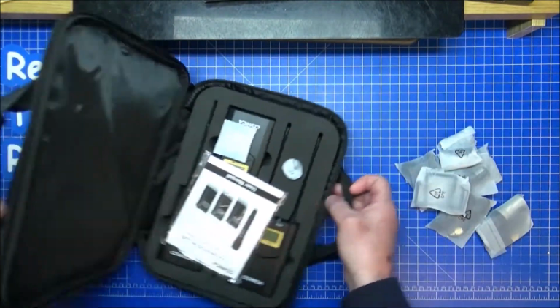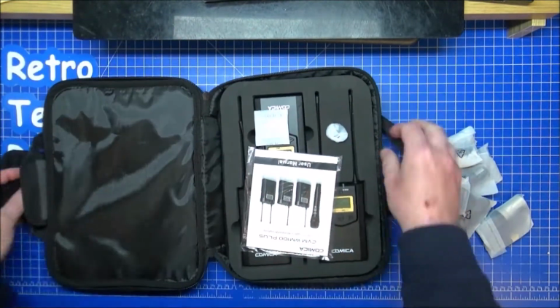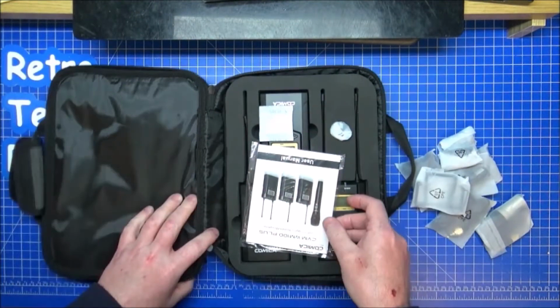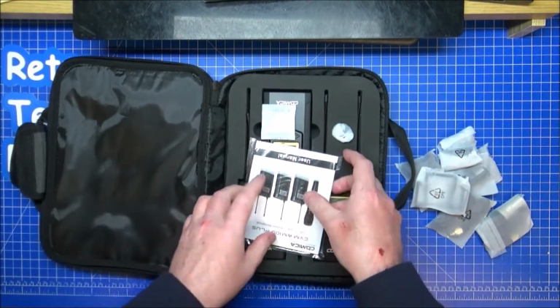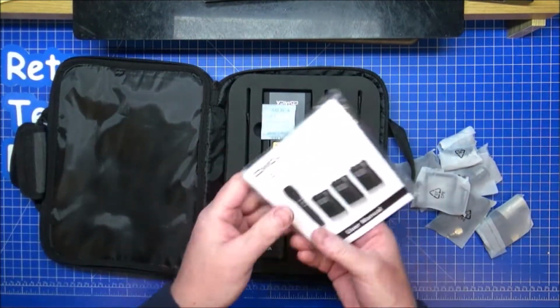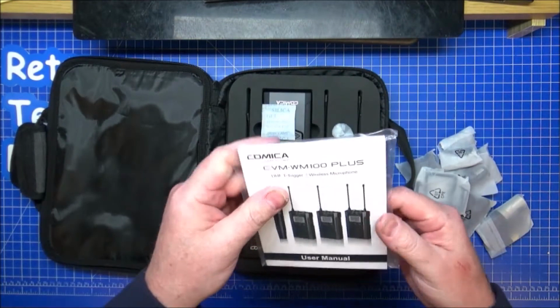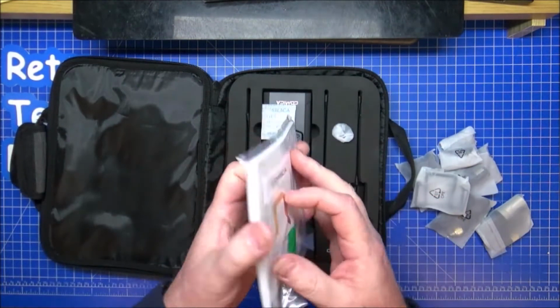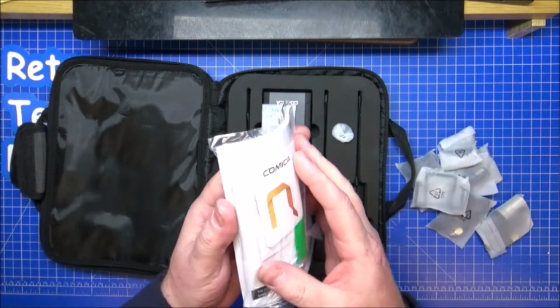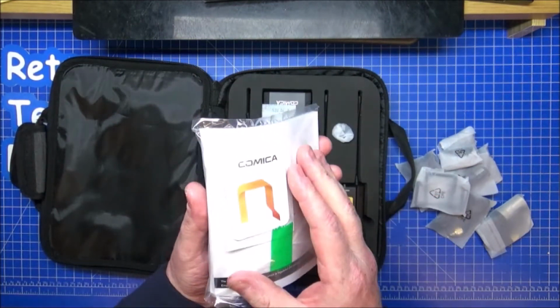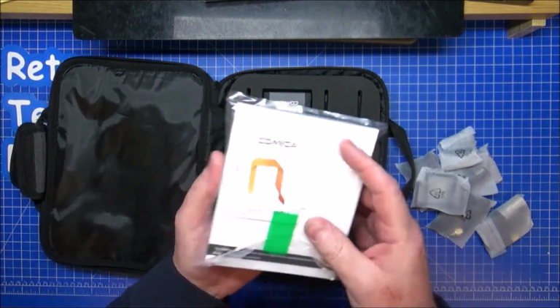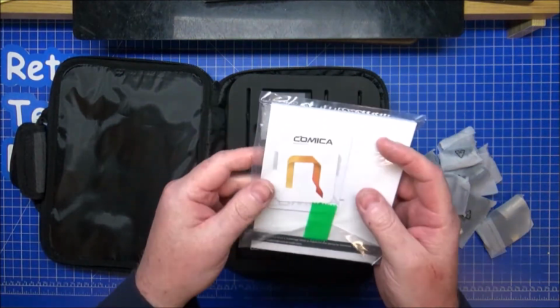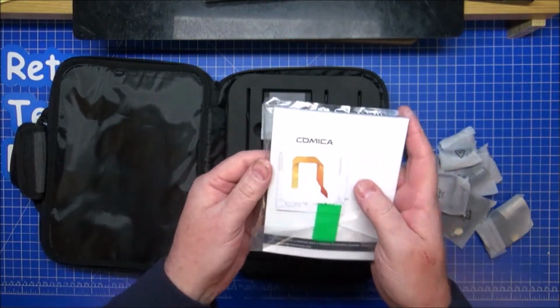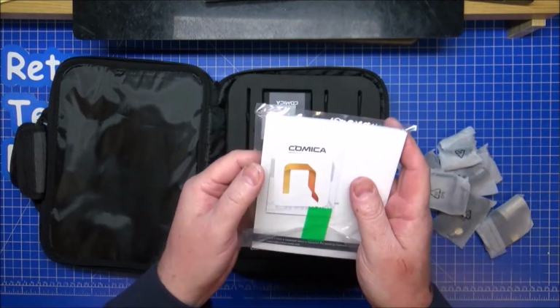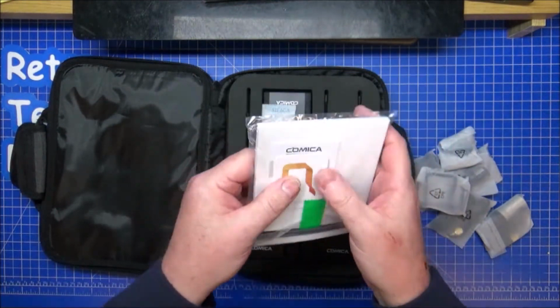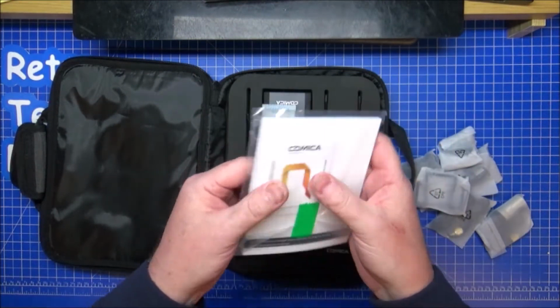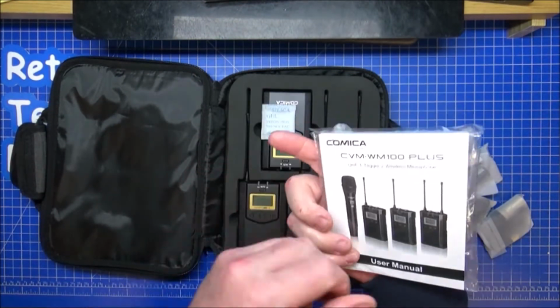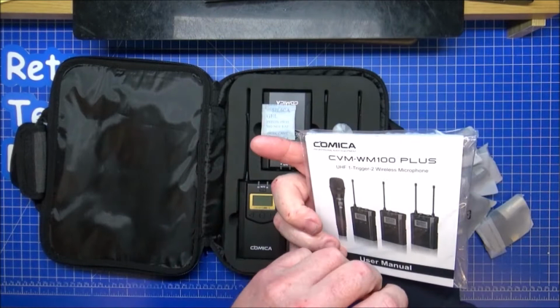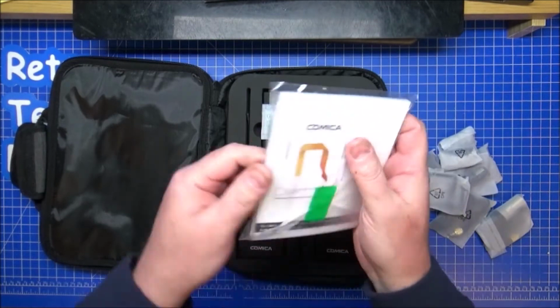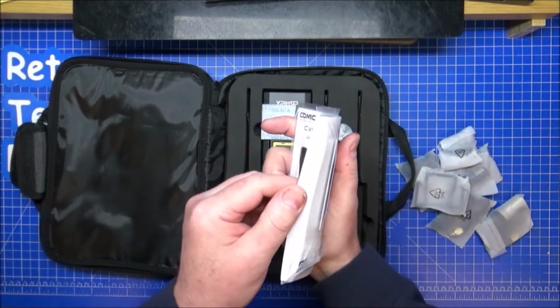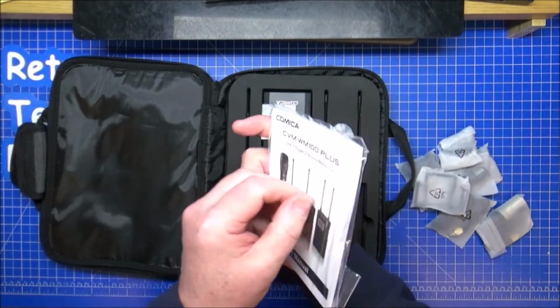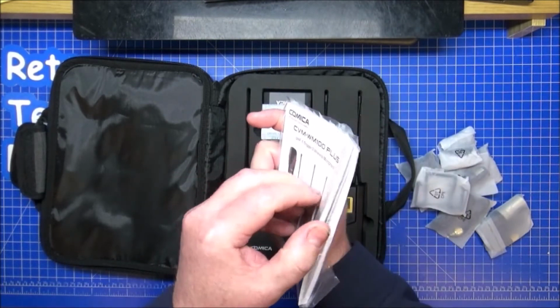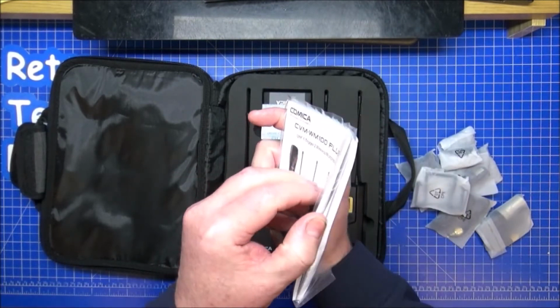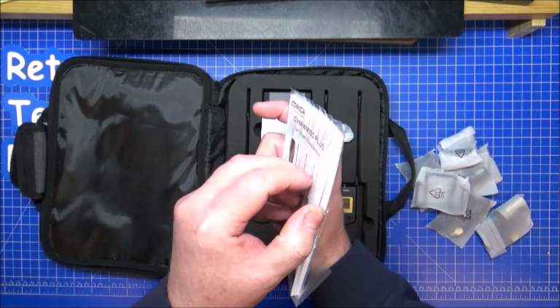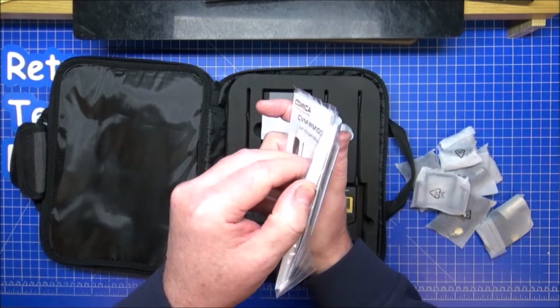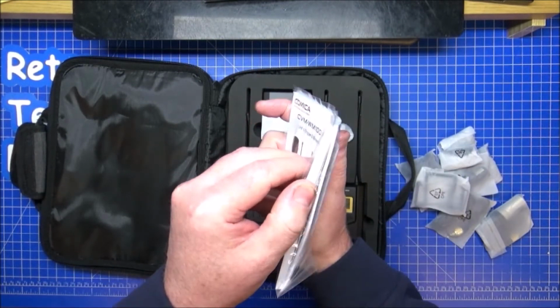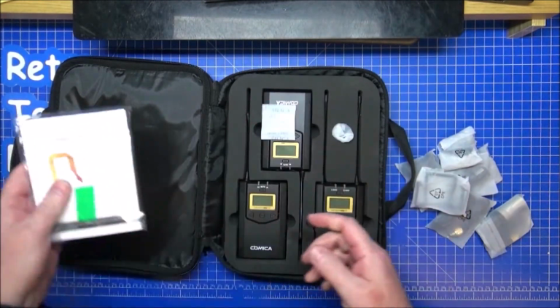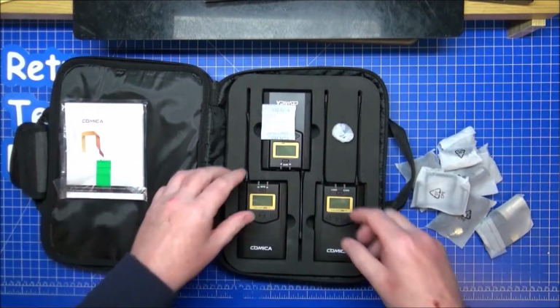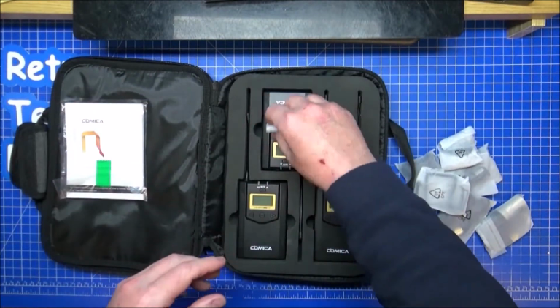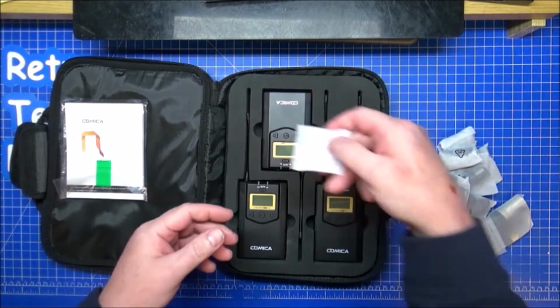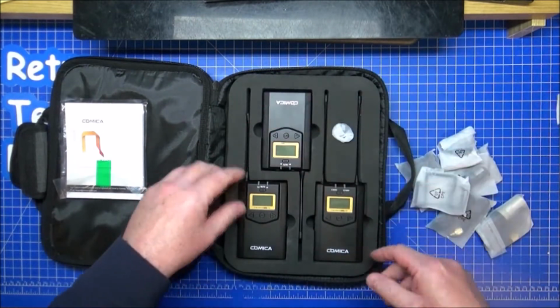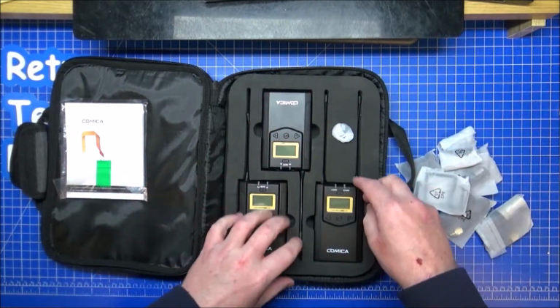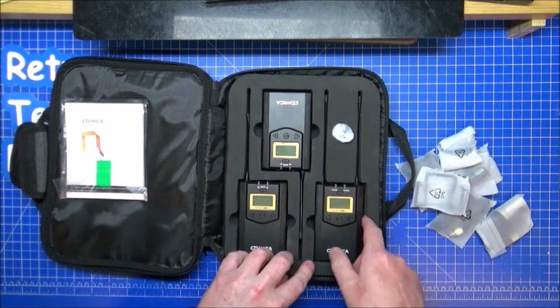Opening up further, there's a nice thick user guide — really nice to see something quite comprehensive. Looks like there are a lot of instructions to follow. Silica gel included as always.